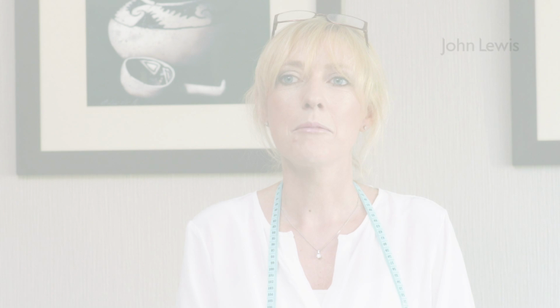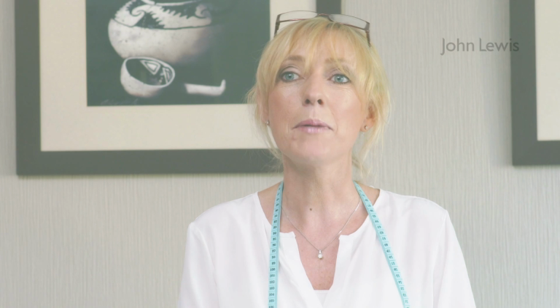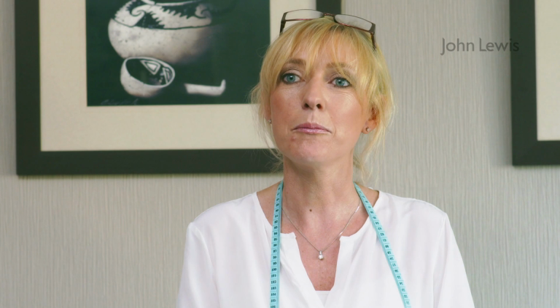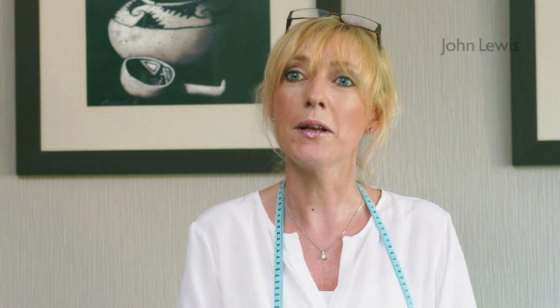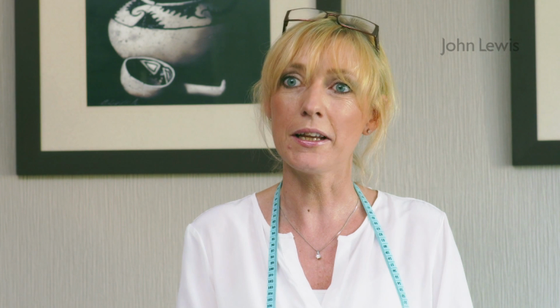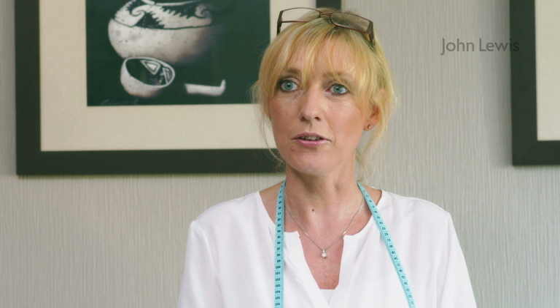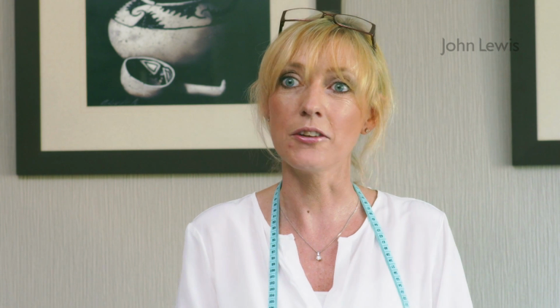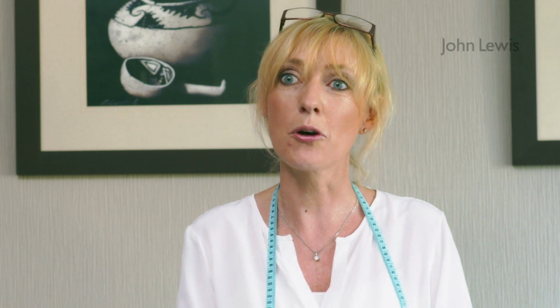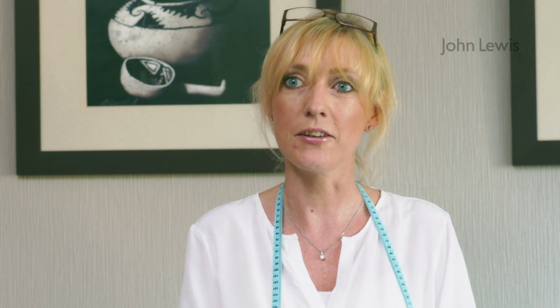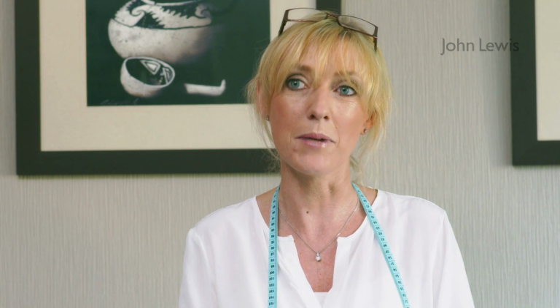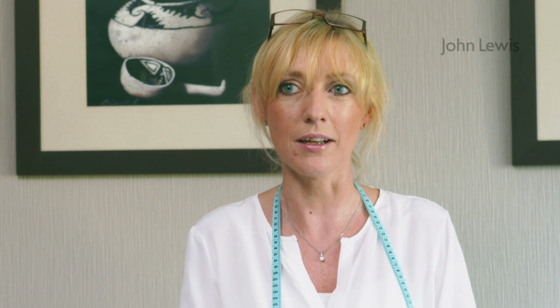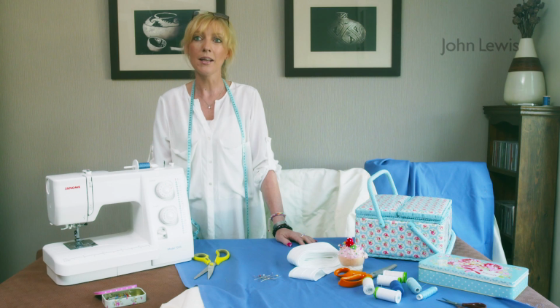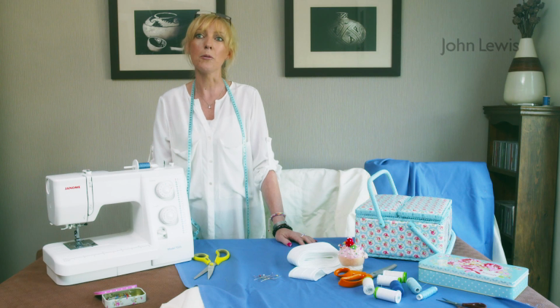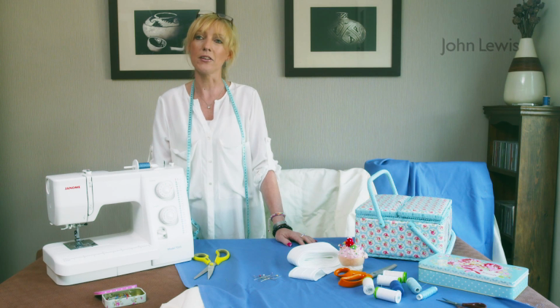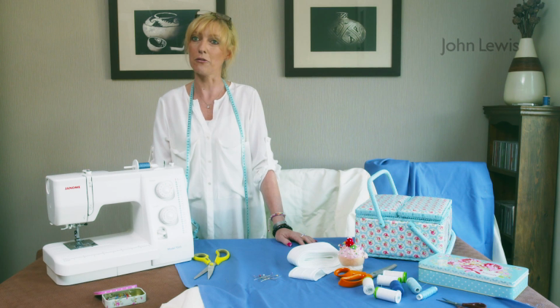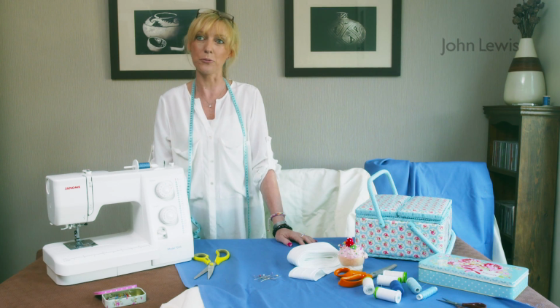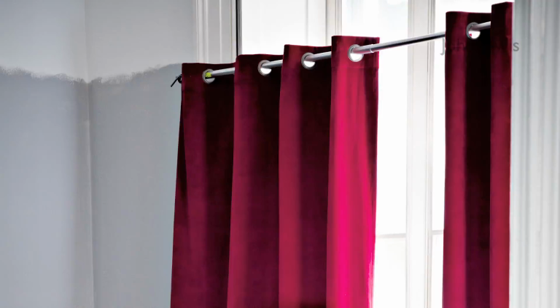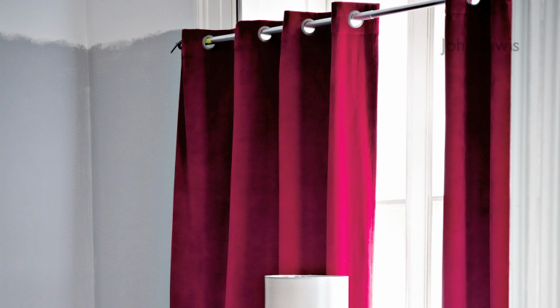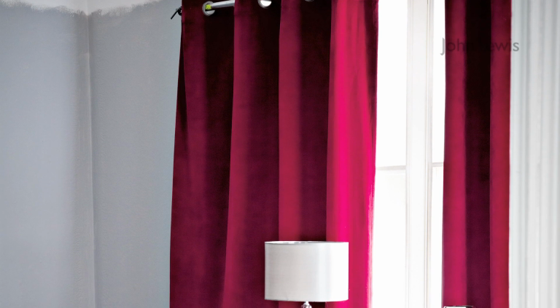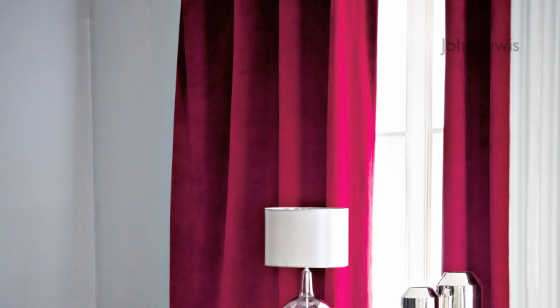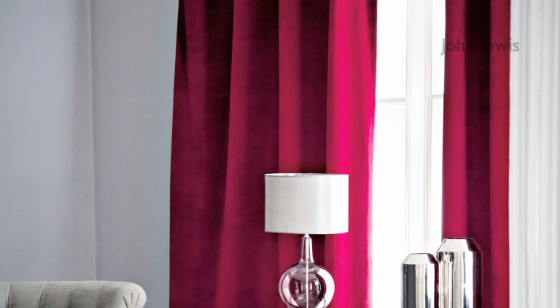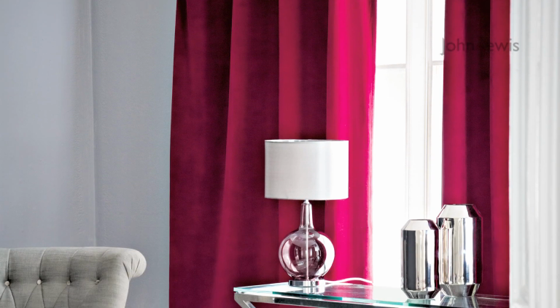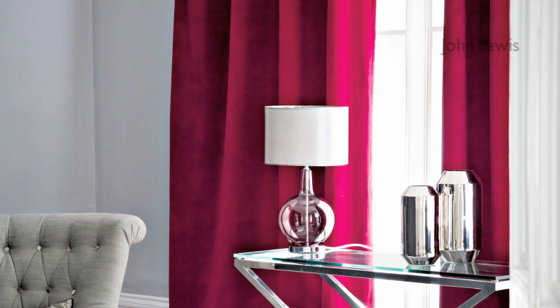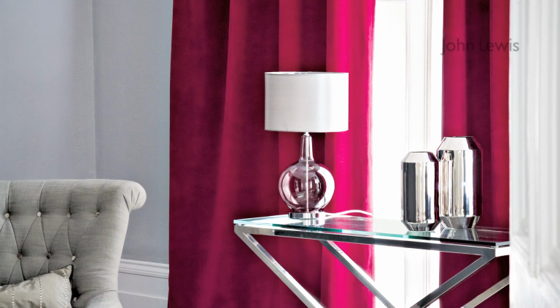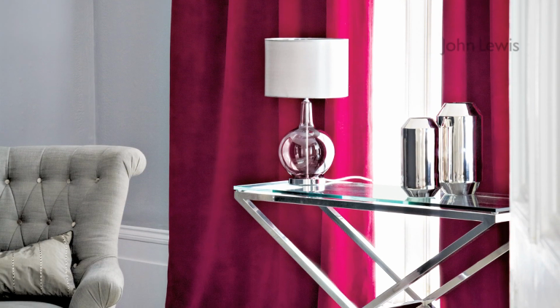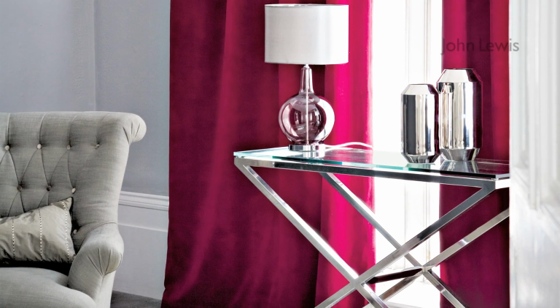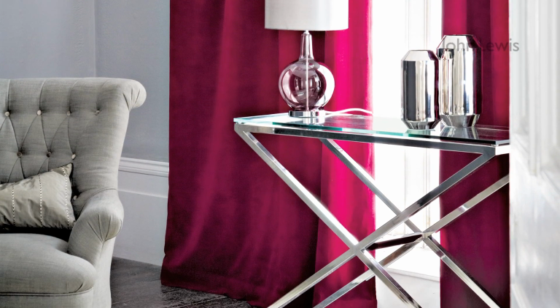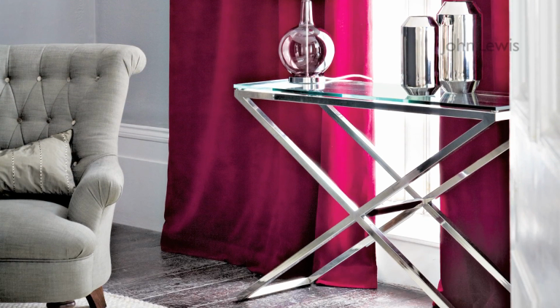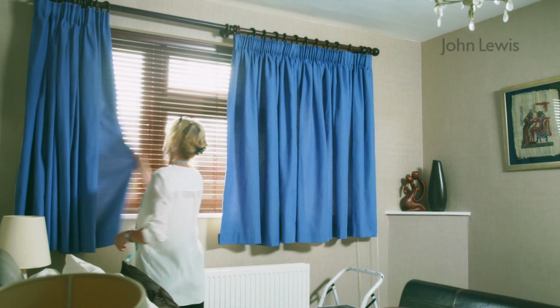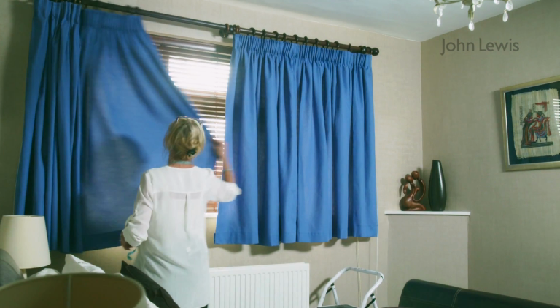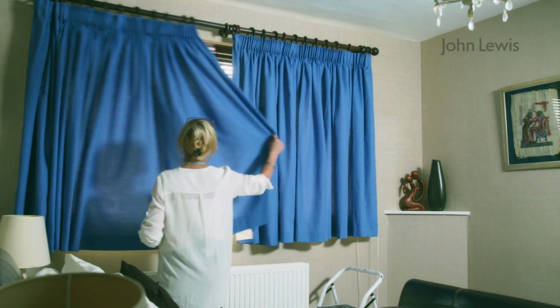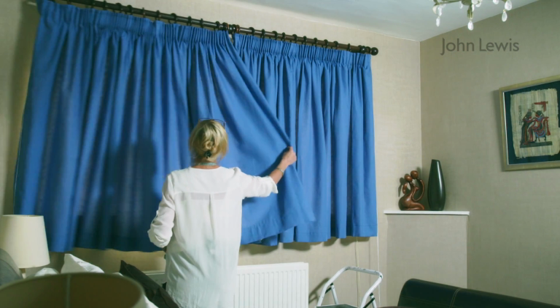Making a pair of simple pencil pleat curtains is not as complicated as you may think. It's all about getting it in the right order. Generally, full length curtains look elegant and more formal, while sill length curtains are a bit more informal.